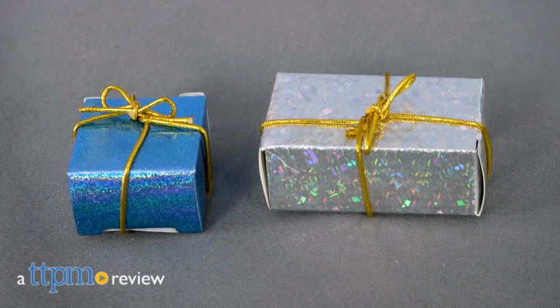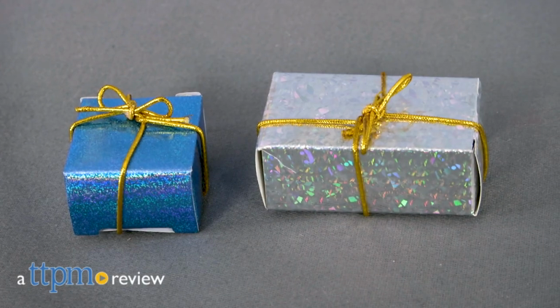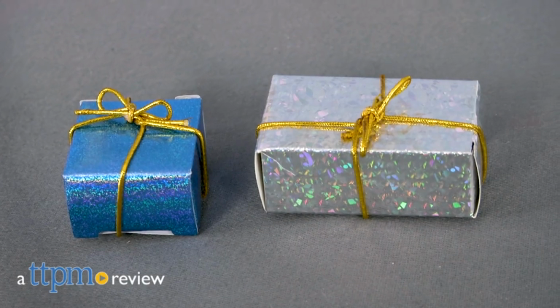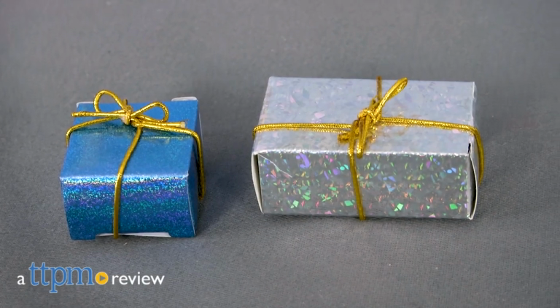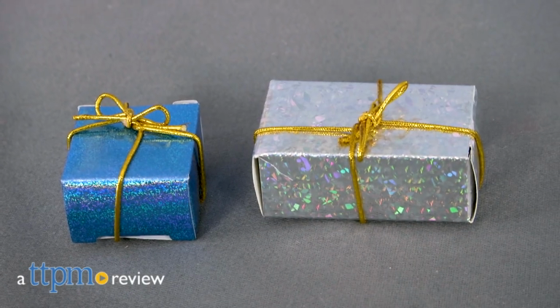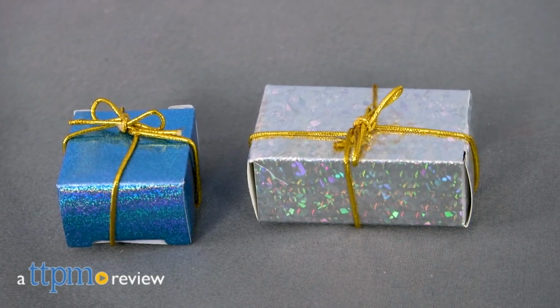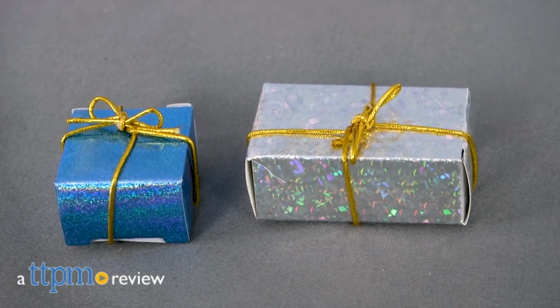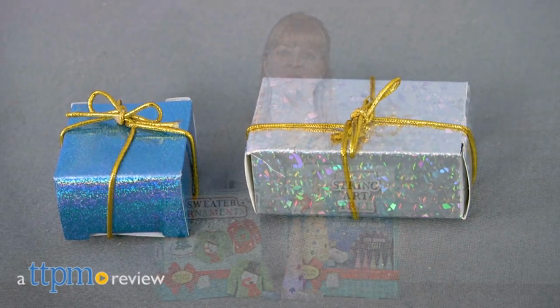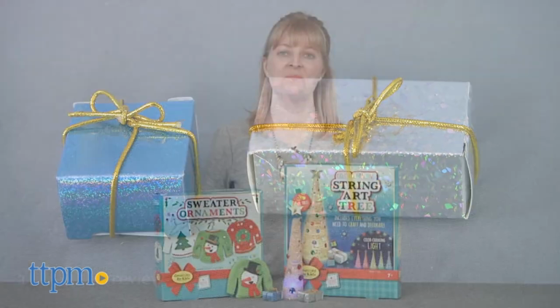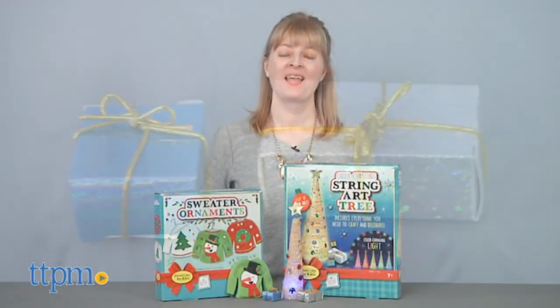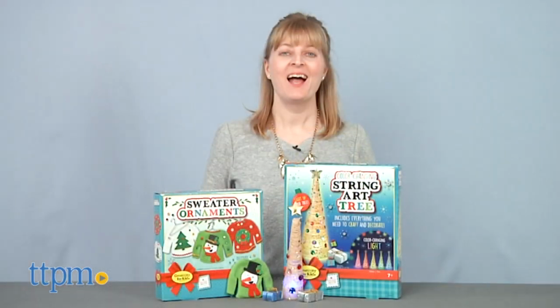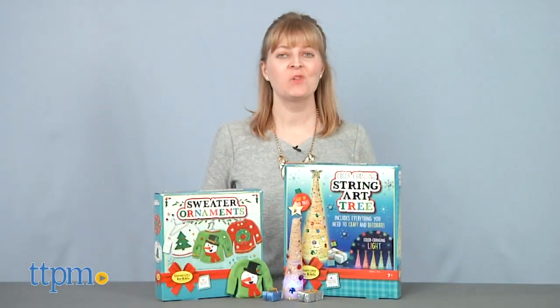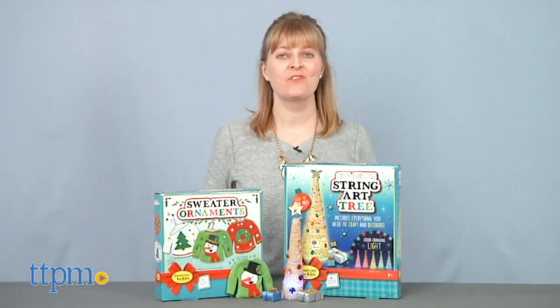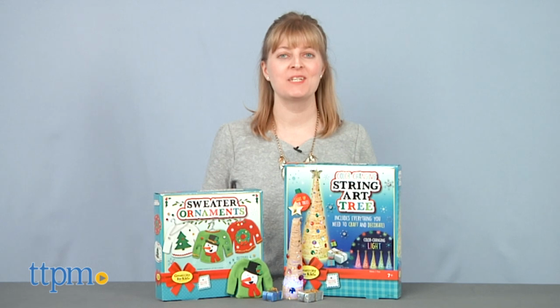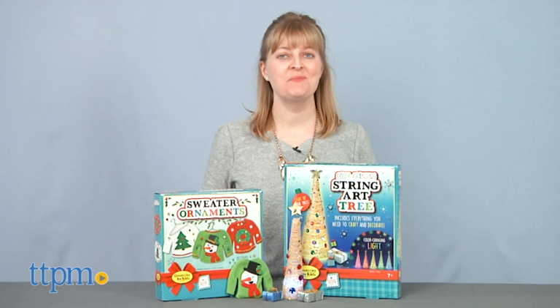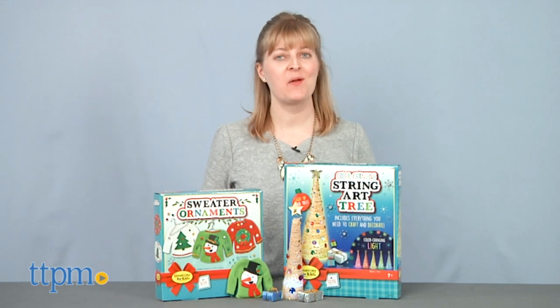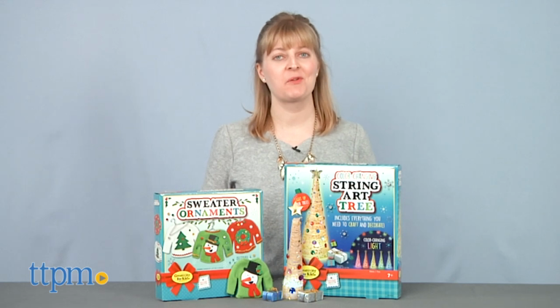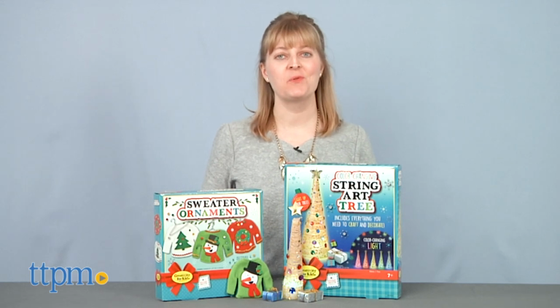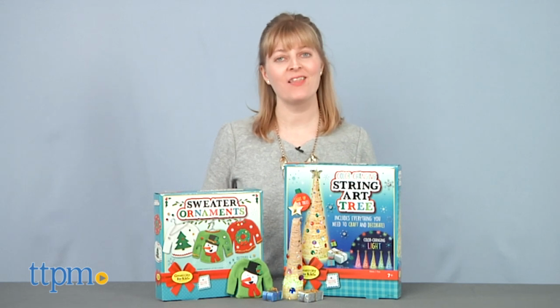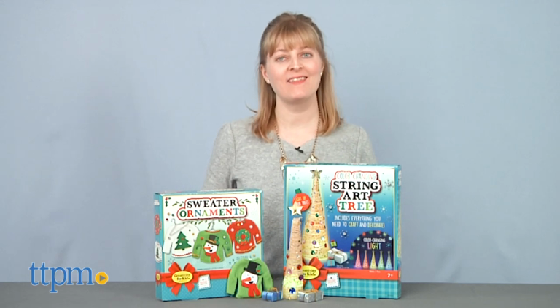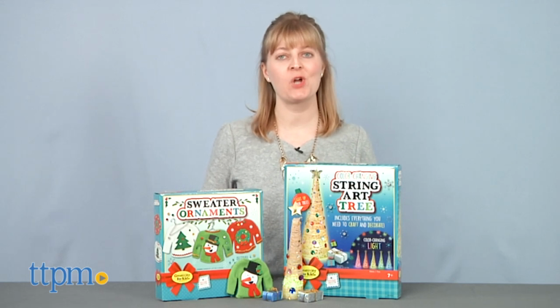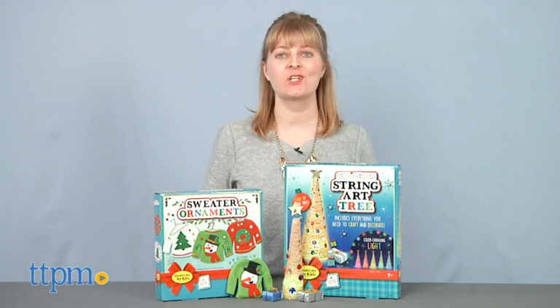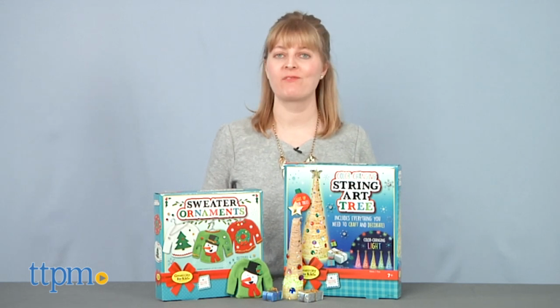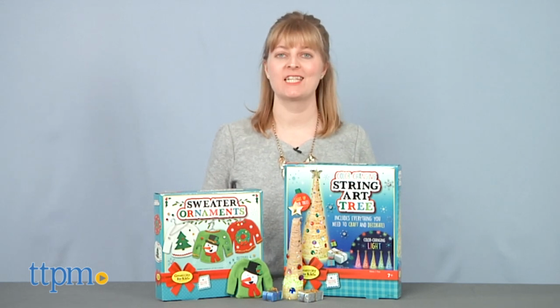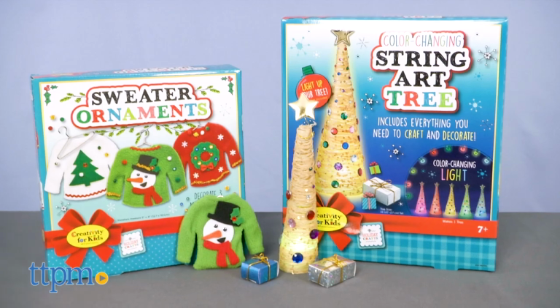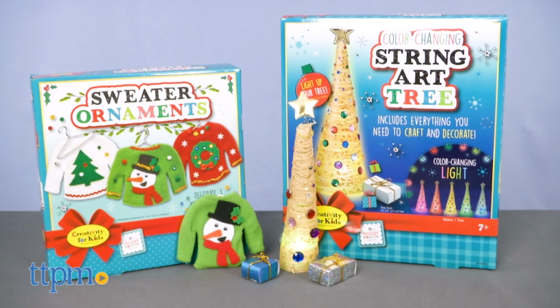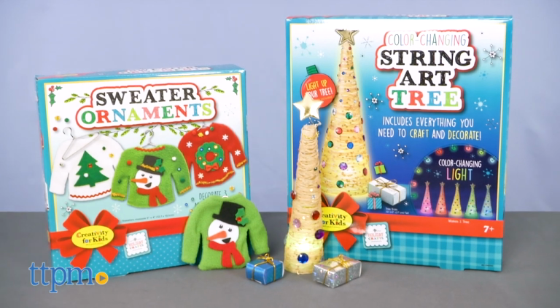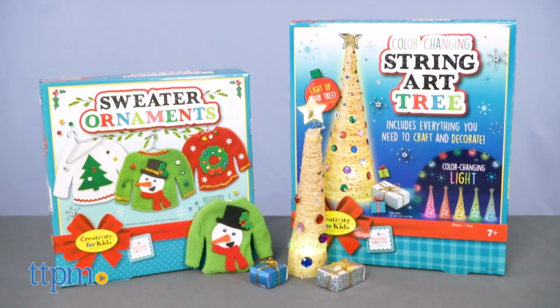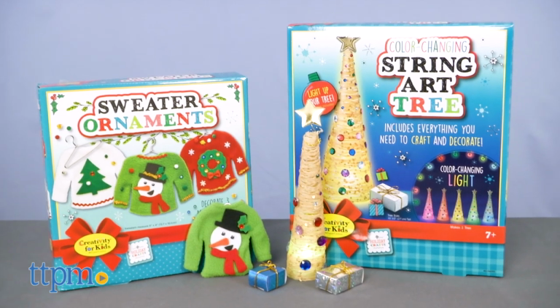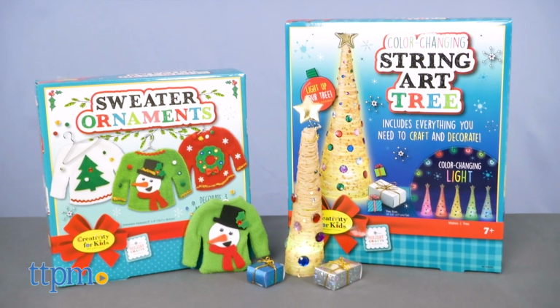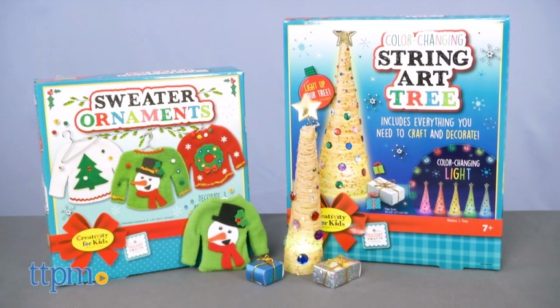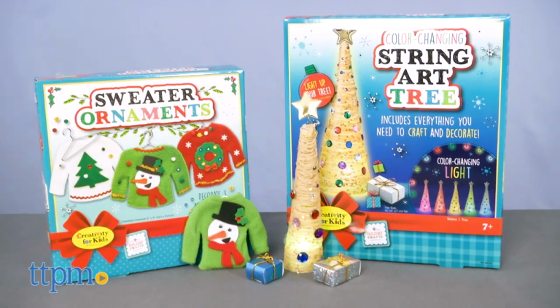Have a very crafty Christmas! Hi, I'm Laurie from TTPM, here with two holiday themed arts and crafts kits from Faber-Castell's Creativity for Kids line.